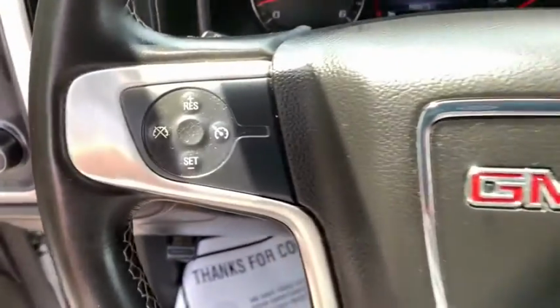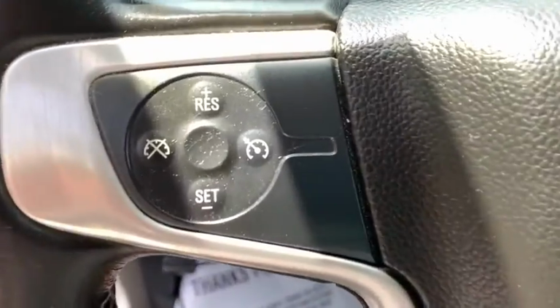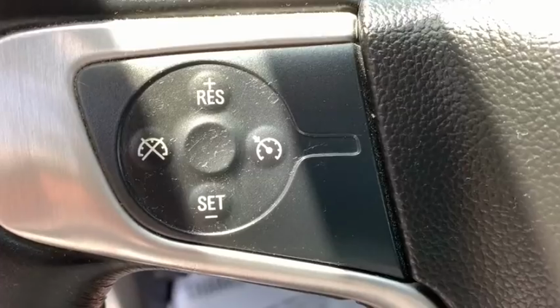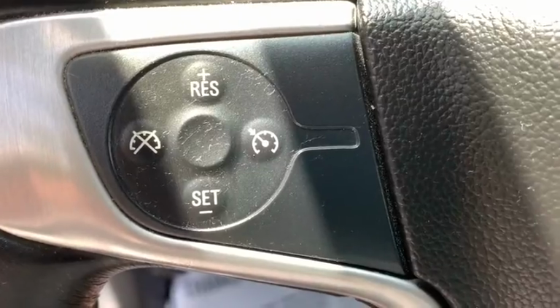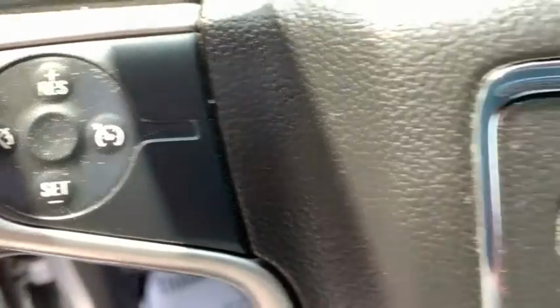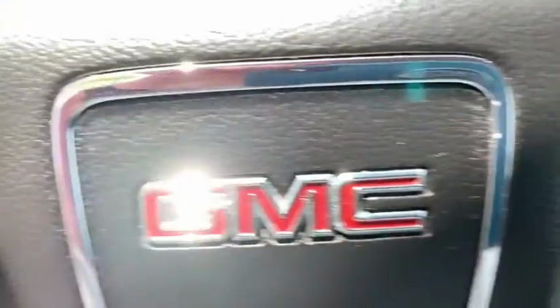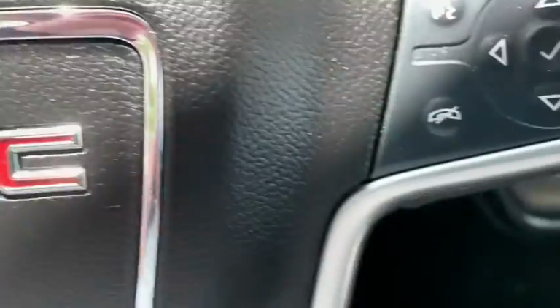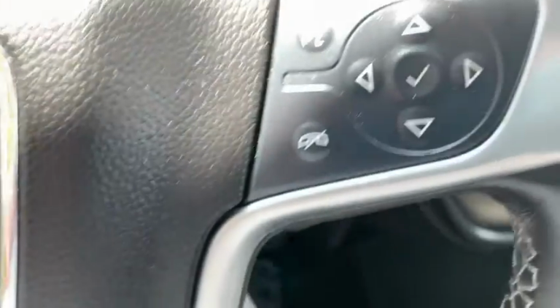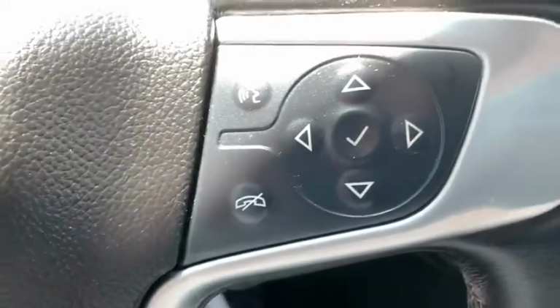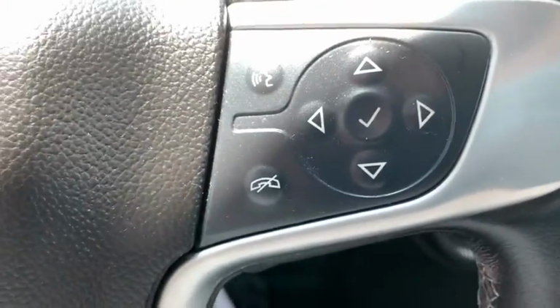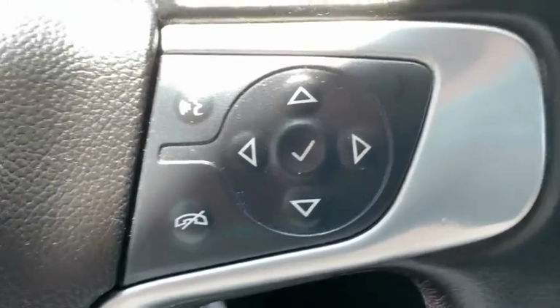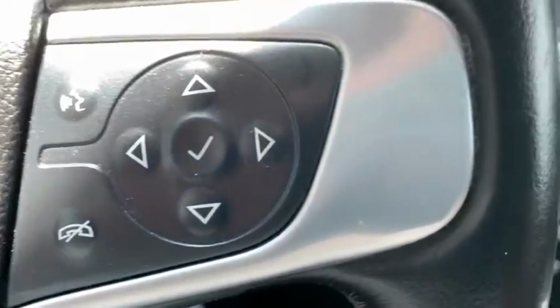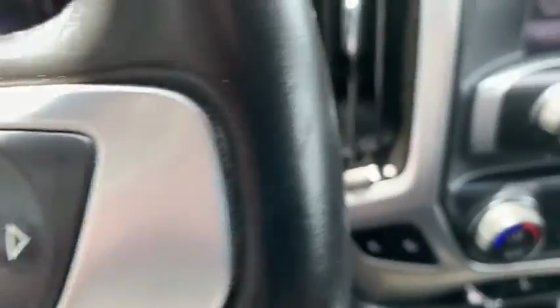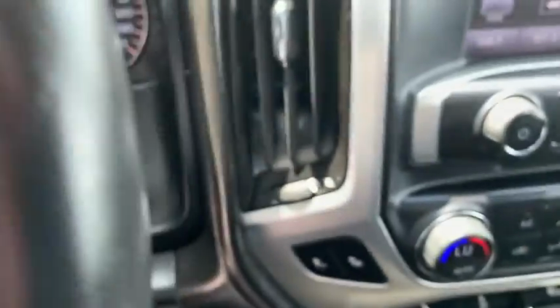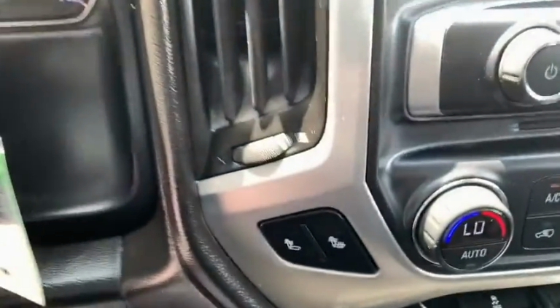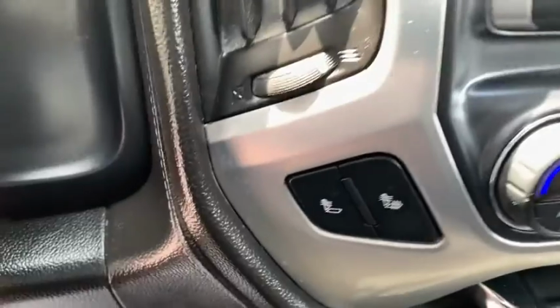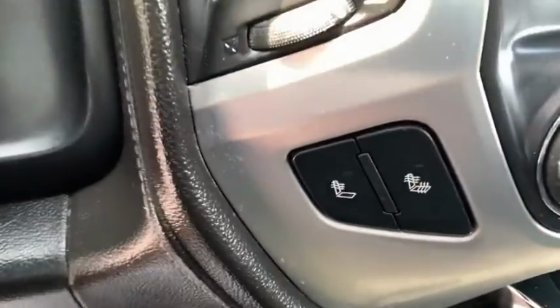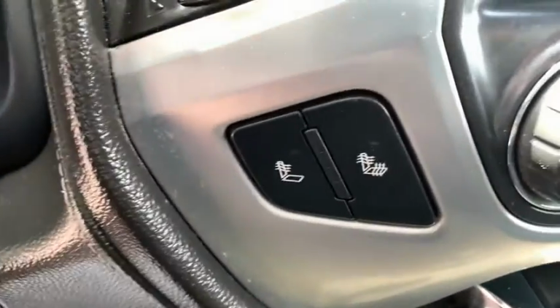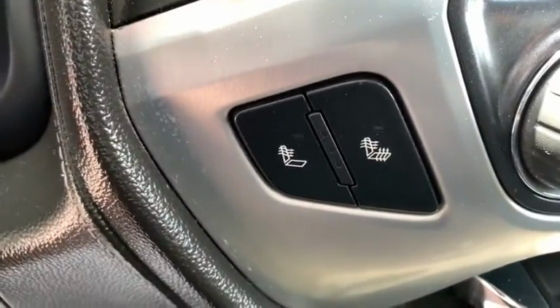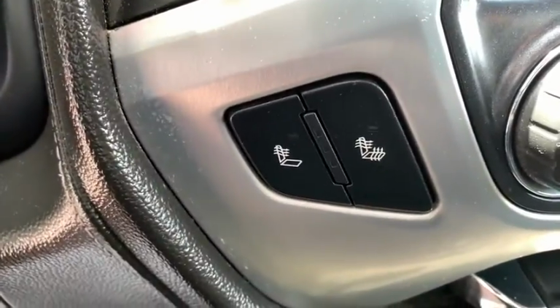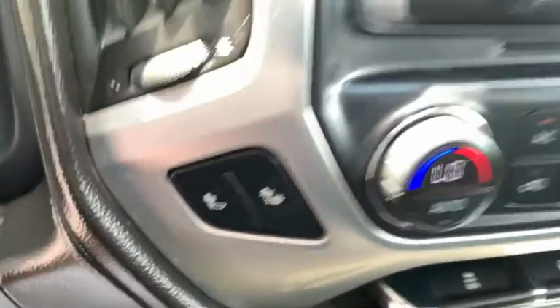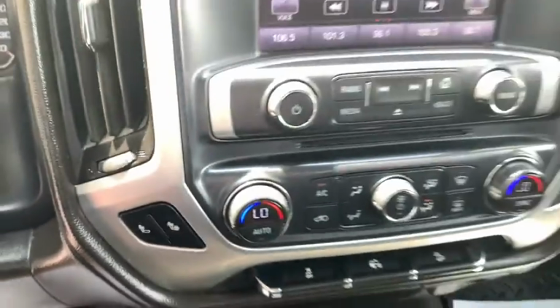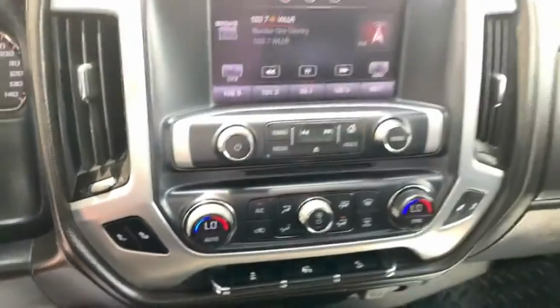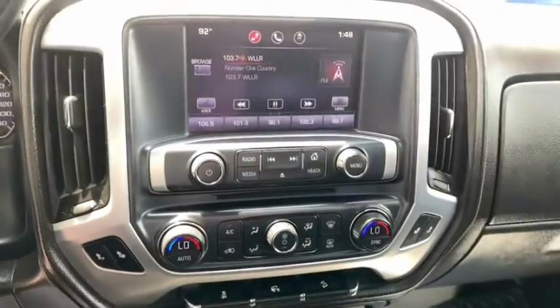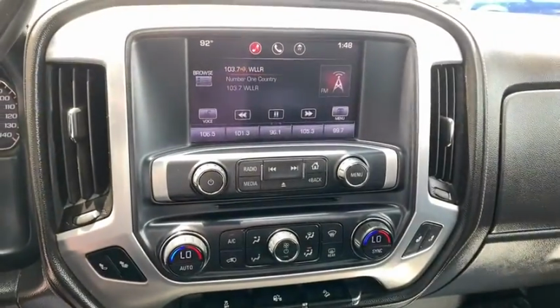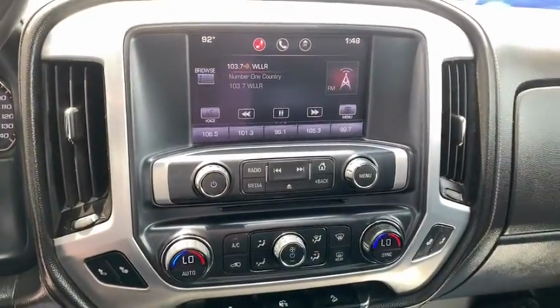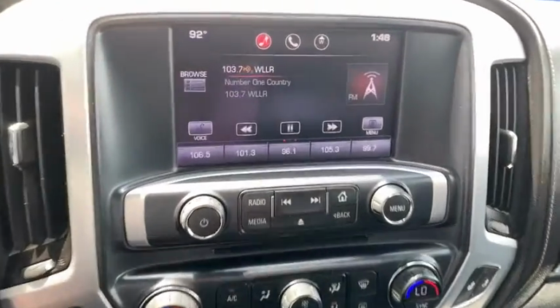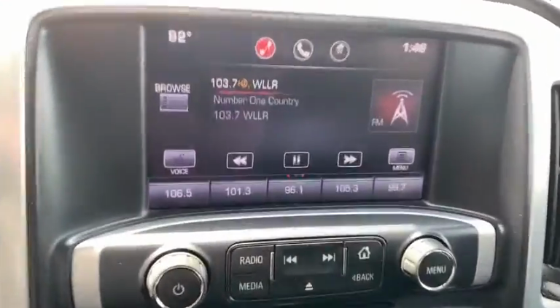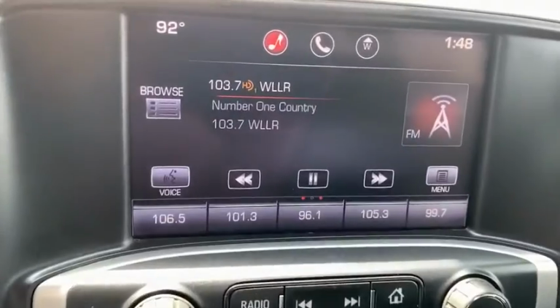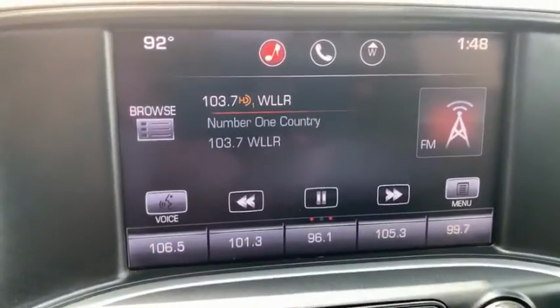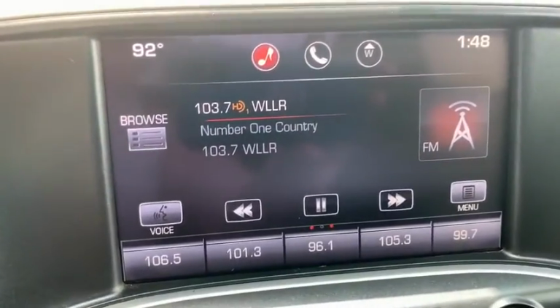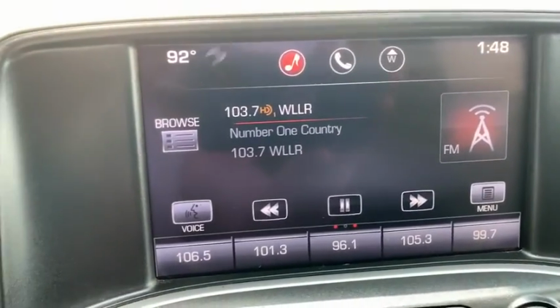Heated front driver and passenger seat, CD player, compass, power windows, trip computer, electronic stability control, dual zone climate control, remote keyless entry, off-road package, and brake assist.